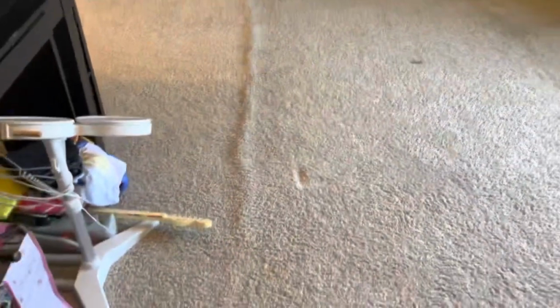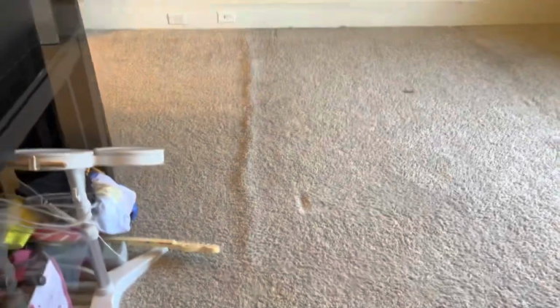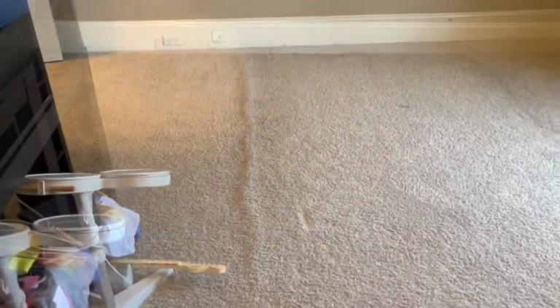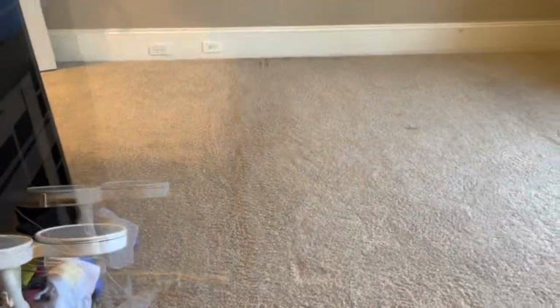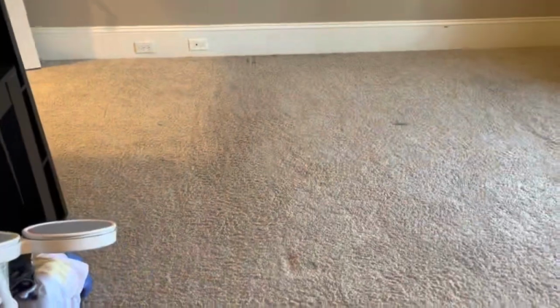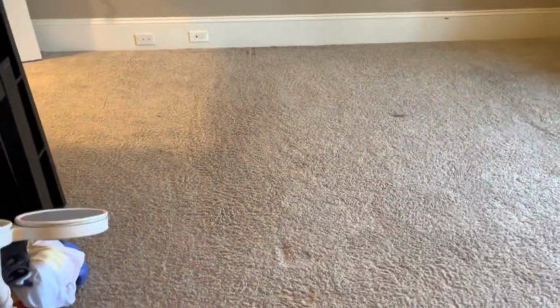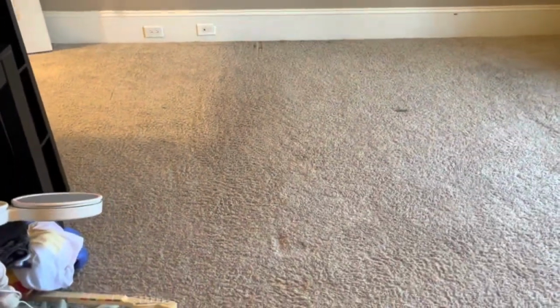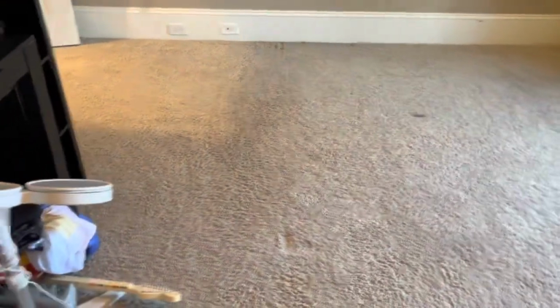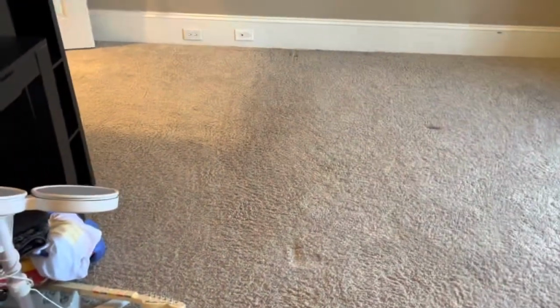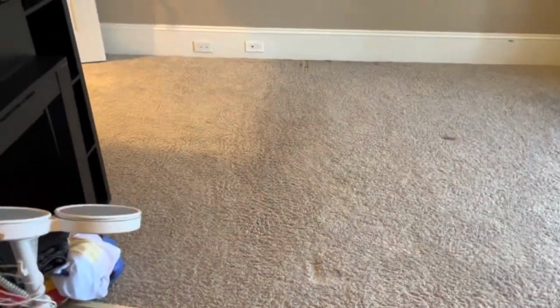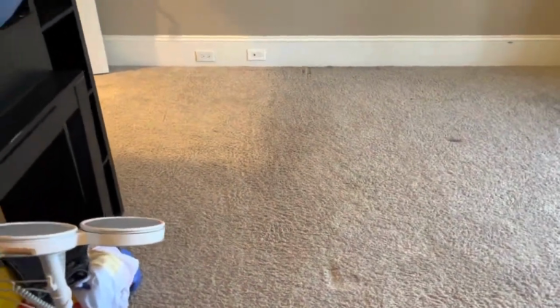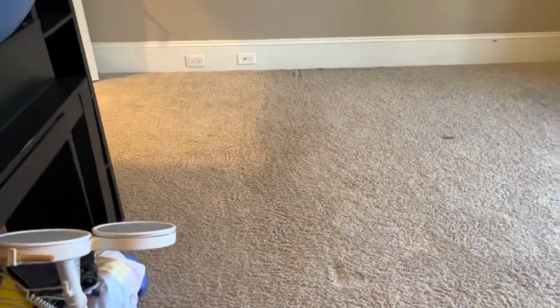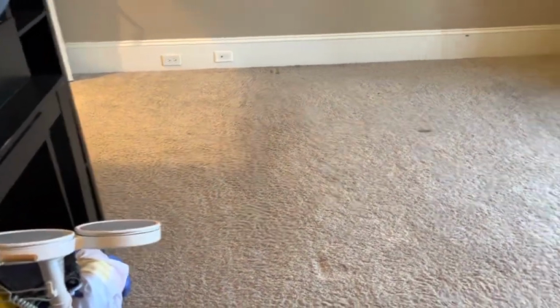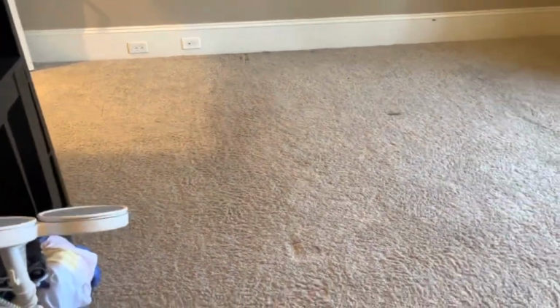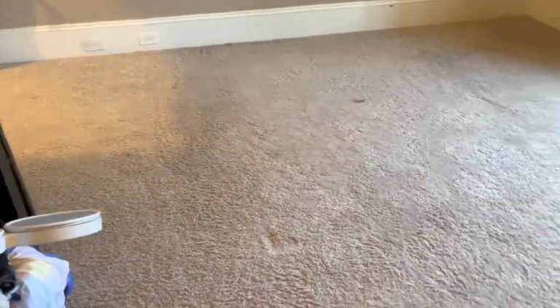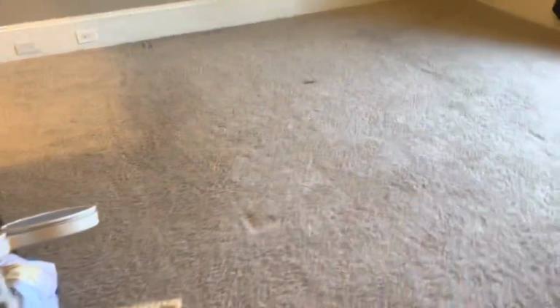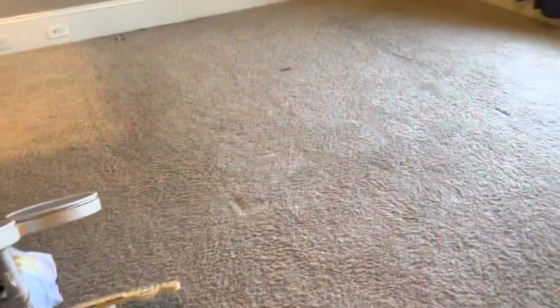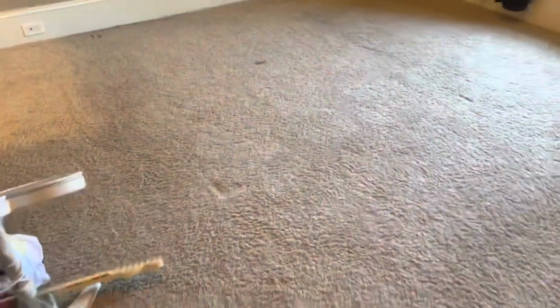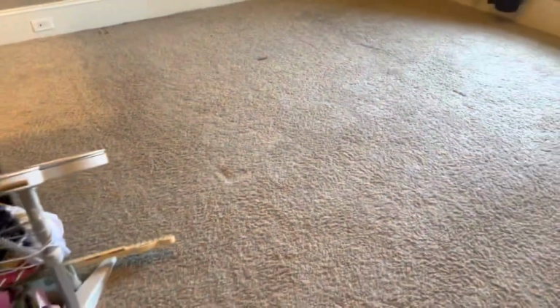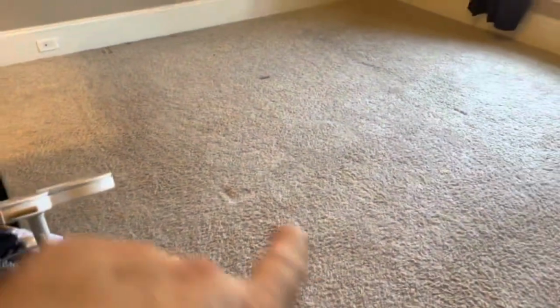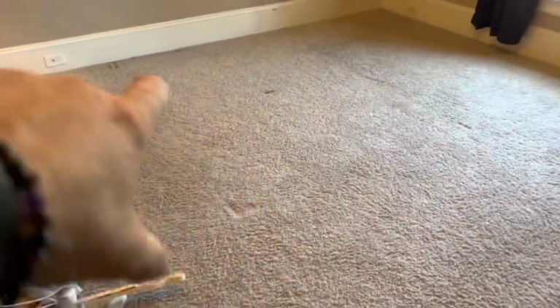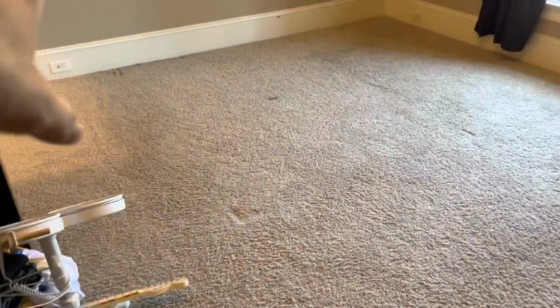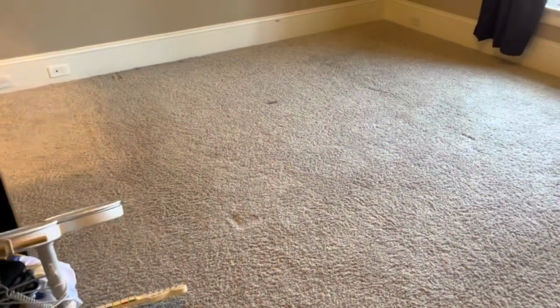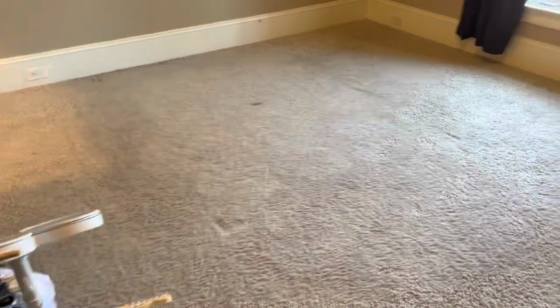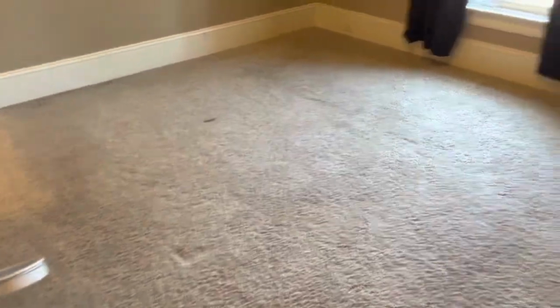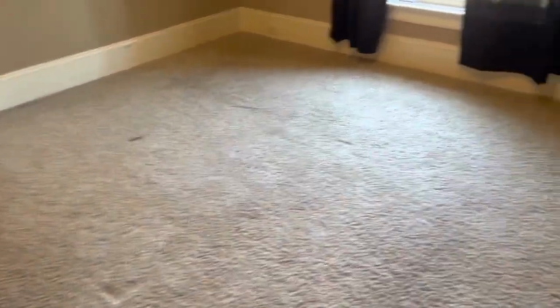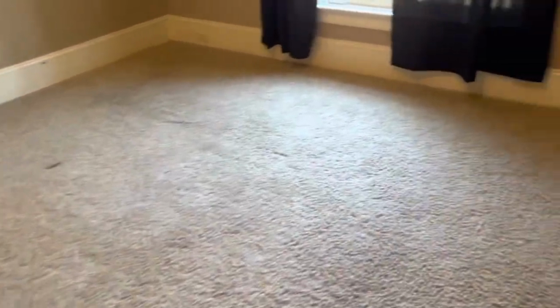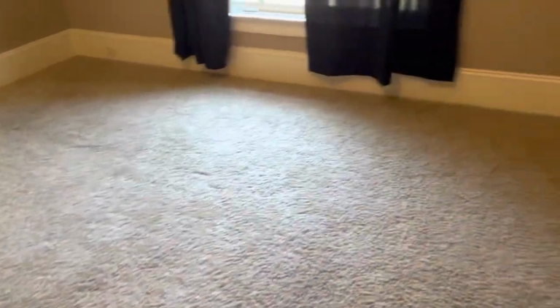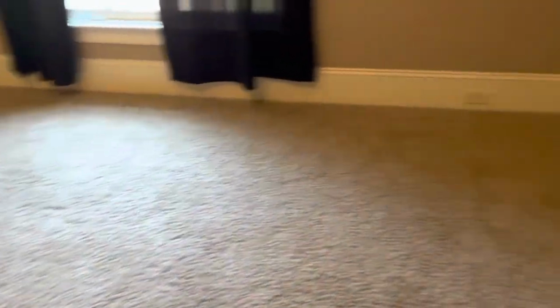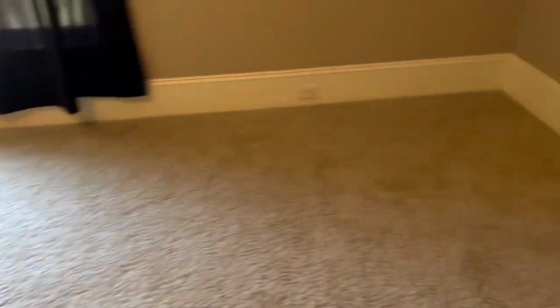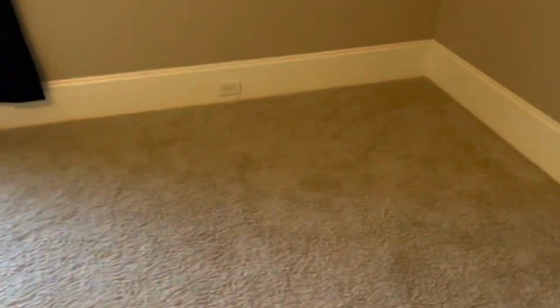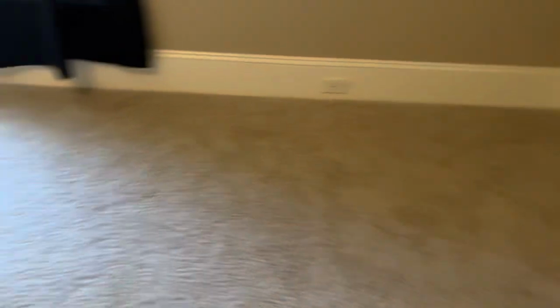Here's the after results of the upstairs — like it never even happened. Remember that big wrinkle that was here? It's all gone, all flat. Looks amazing.